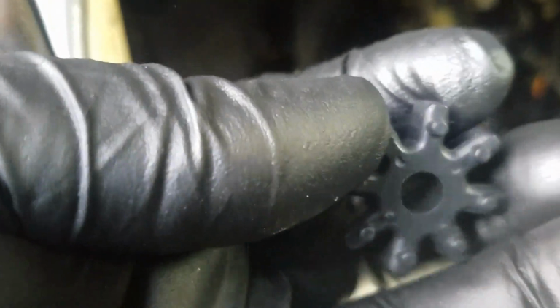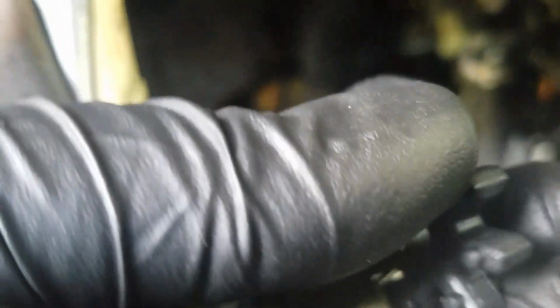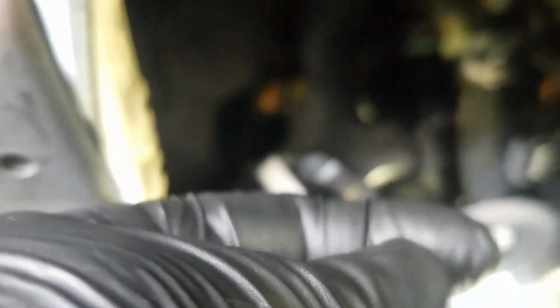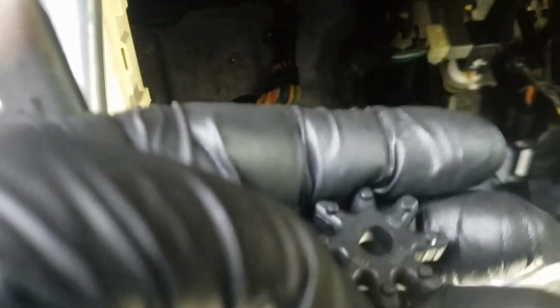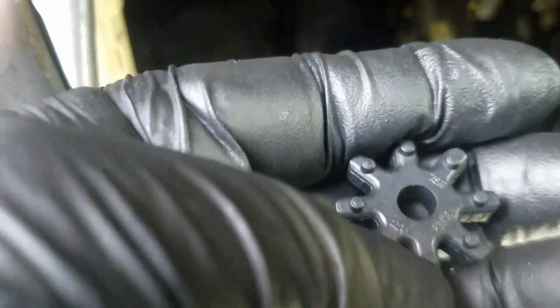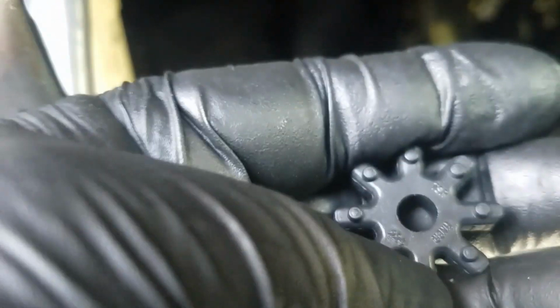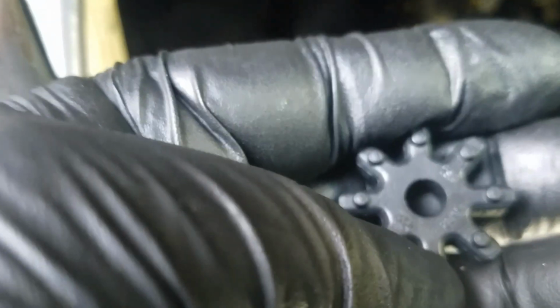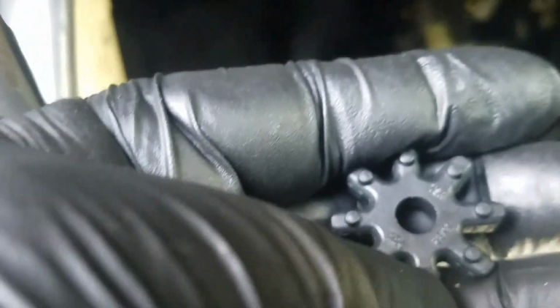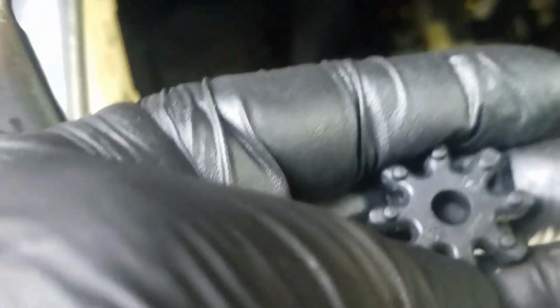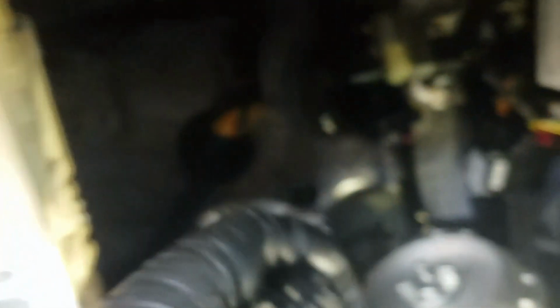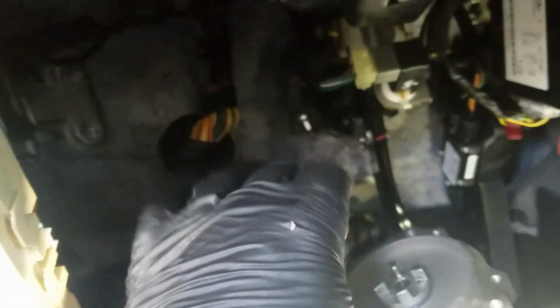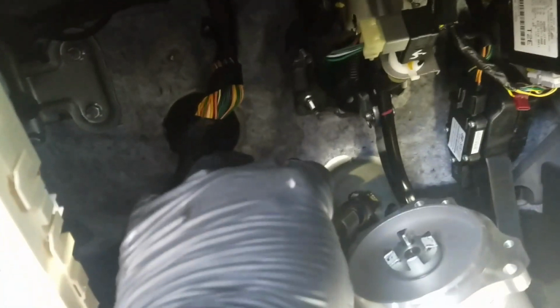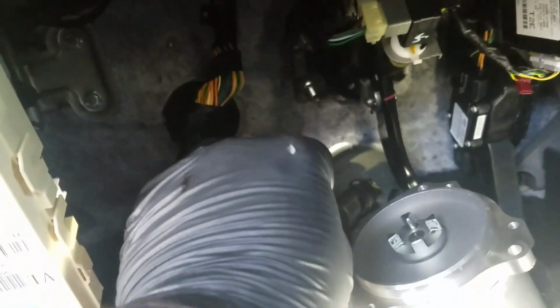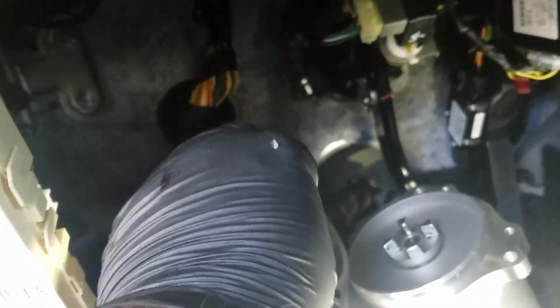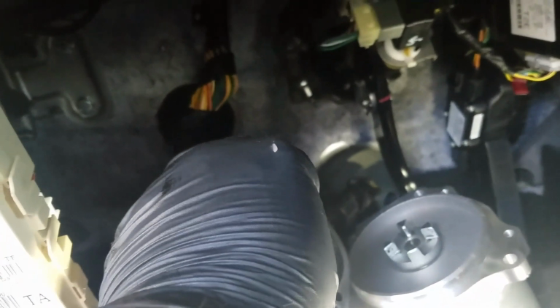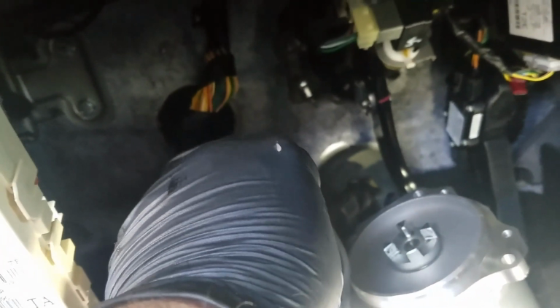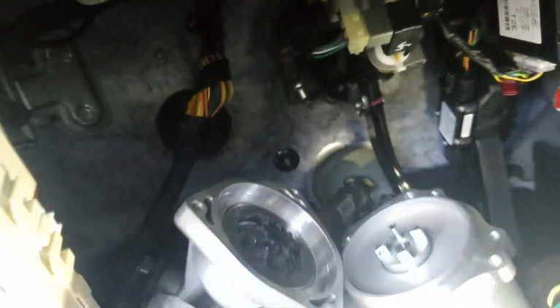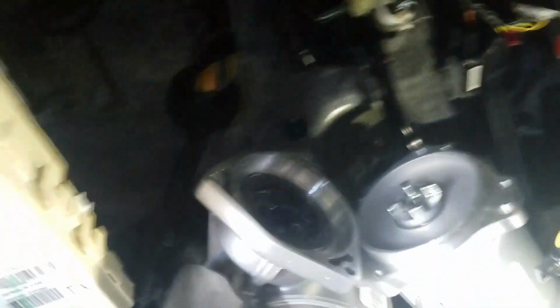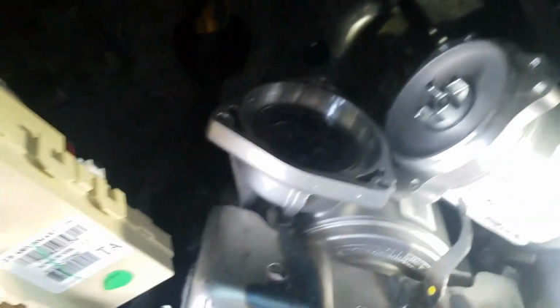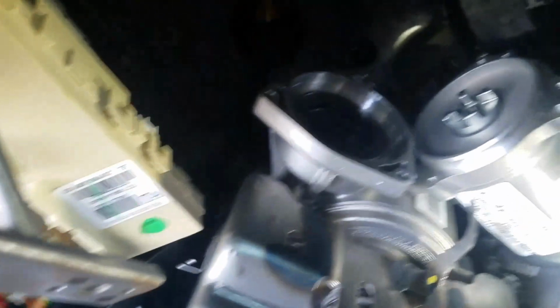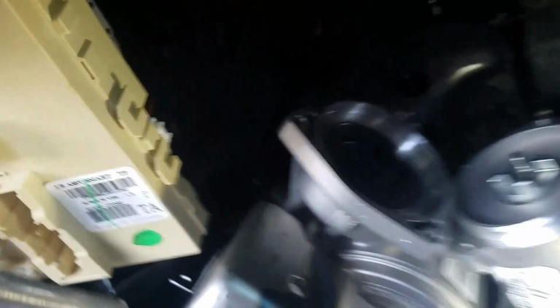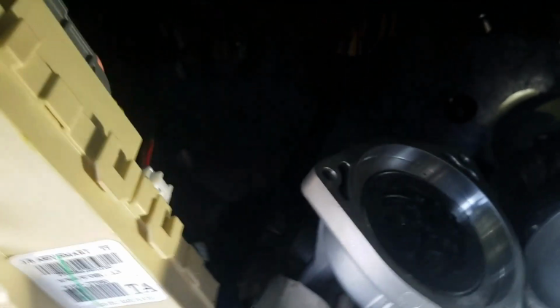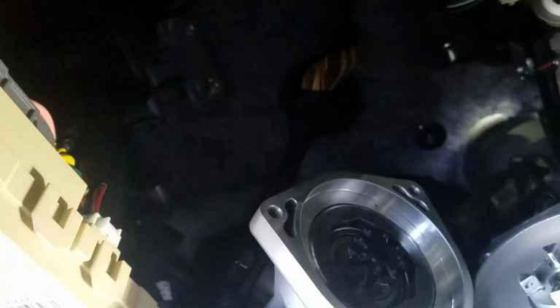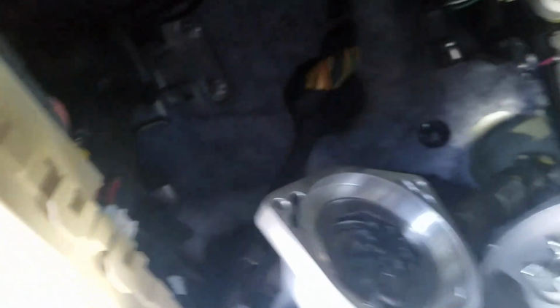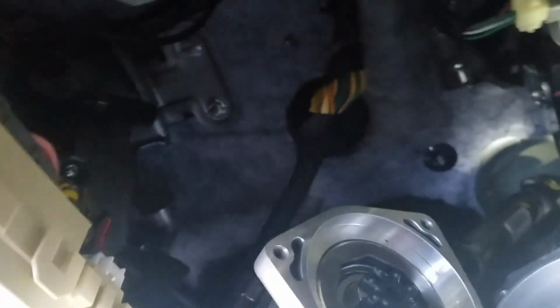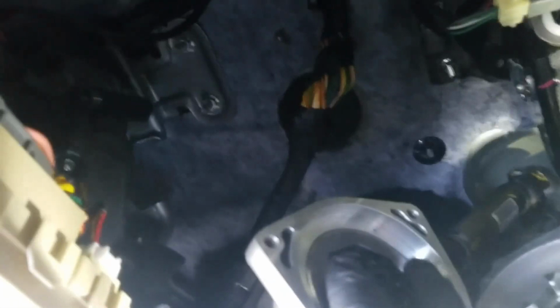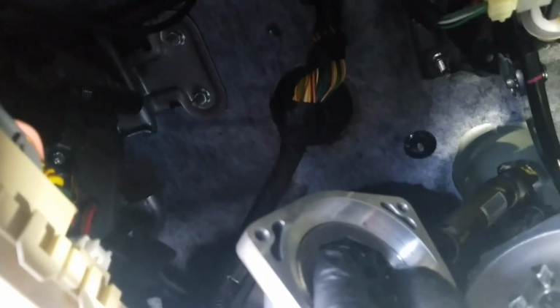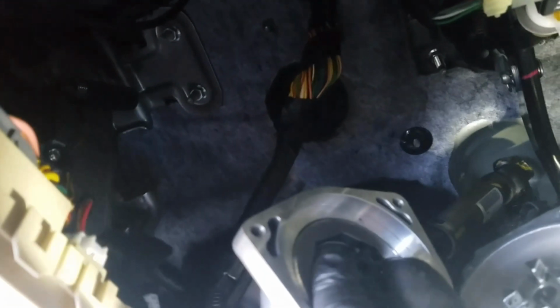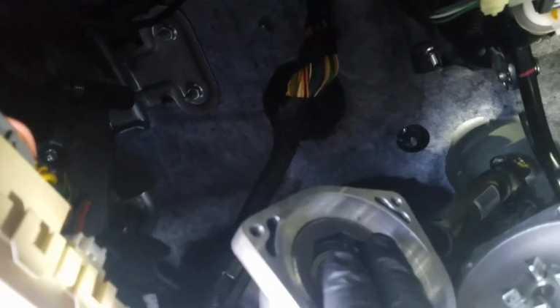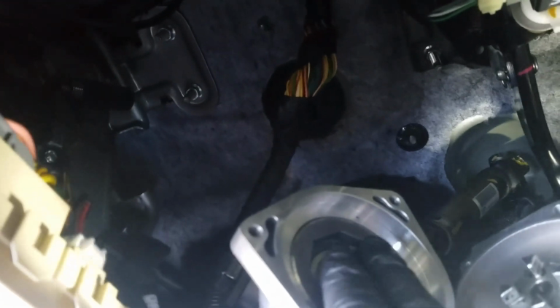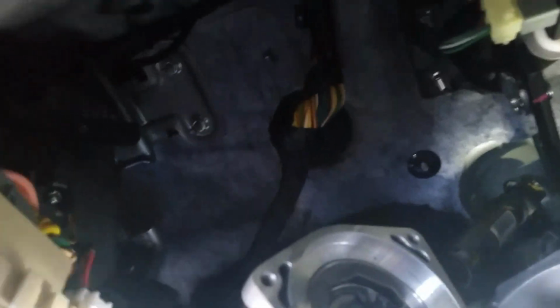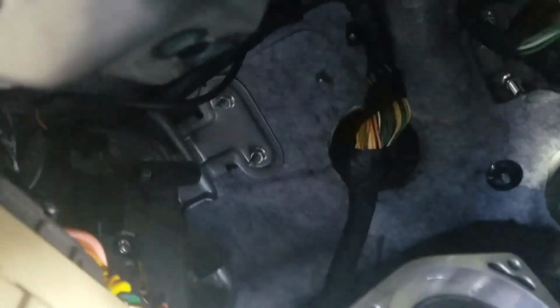I don't know what the reason for that is, but the service manual does state that the letters need to be facing up. So if you didn't move the motor, it's going to be easy to put this back together.